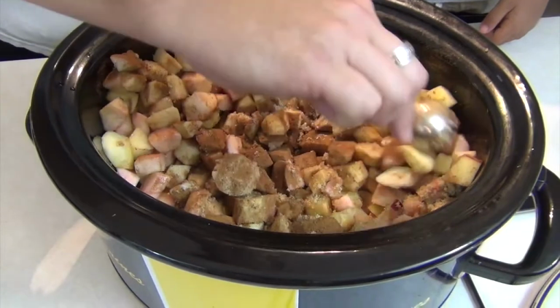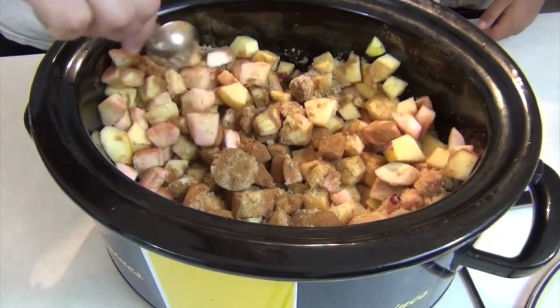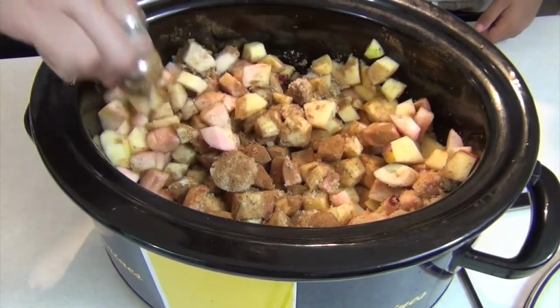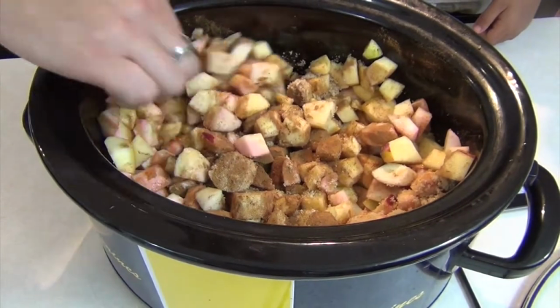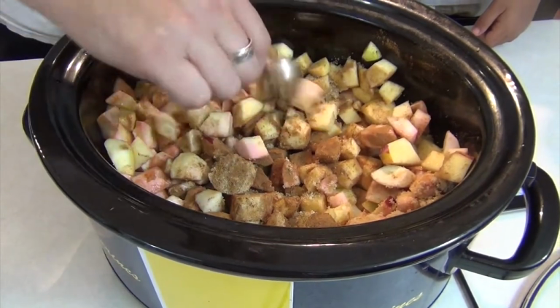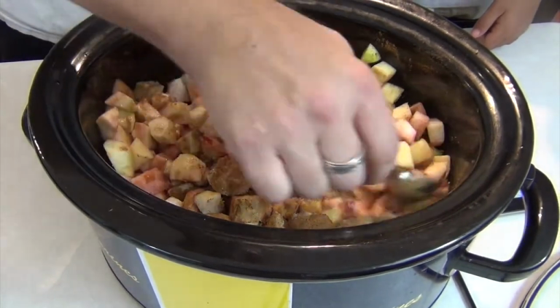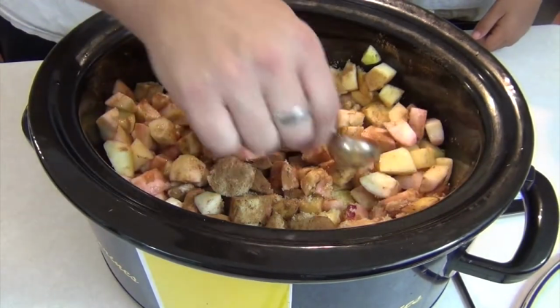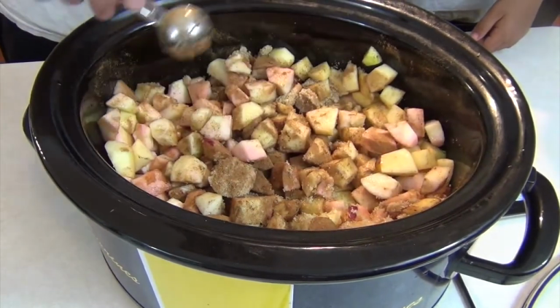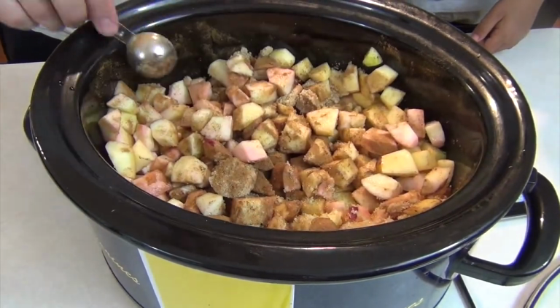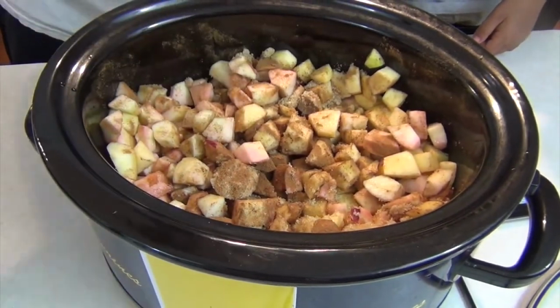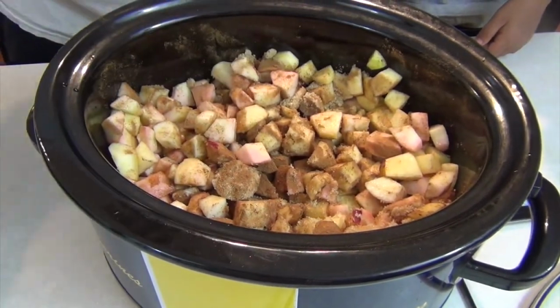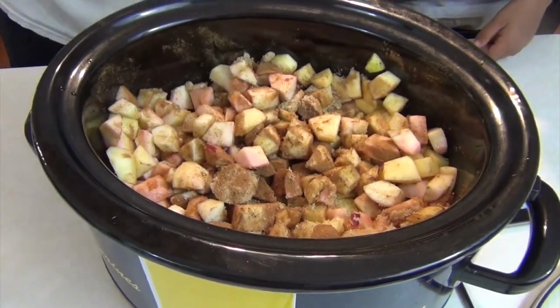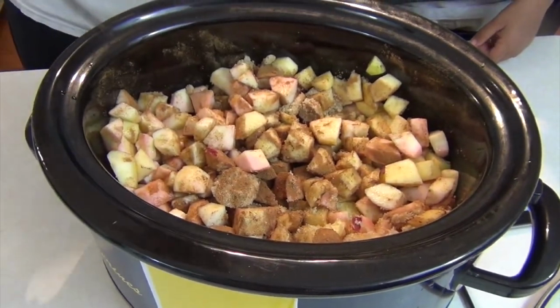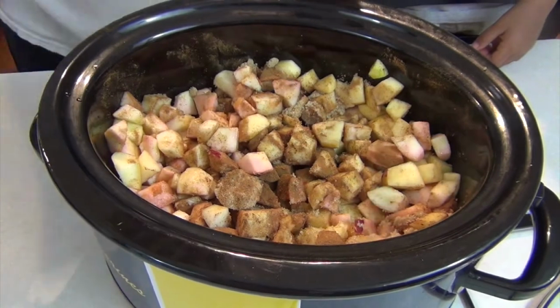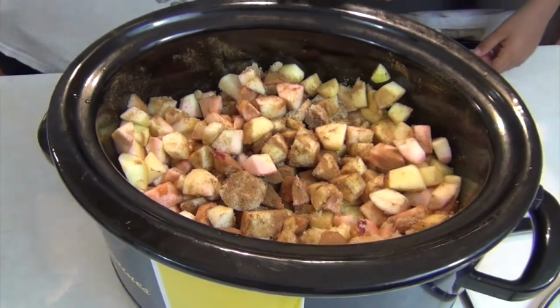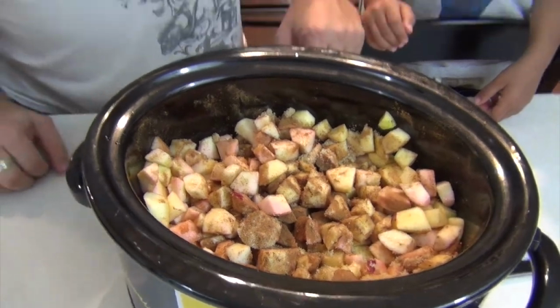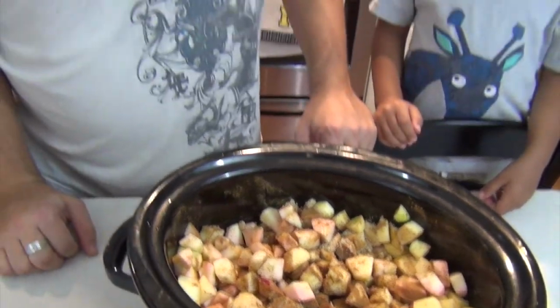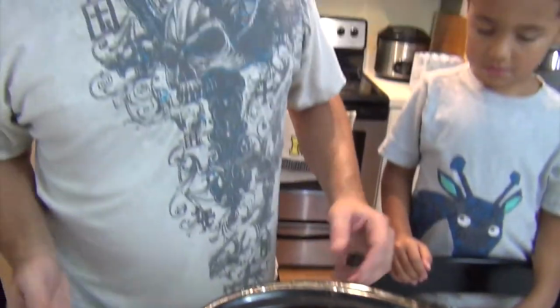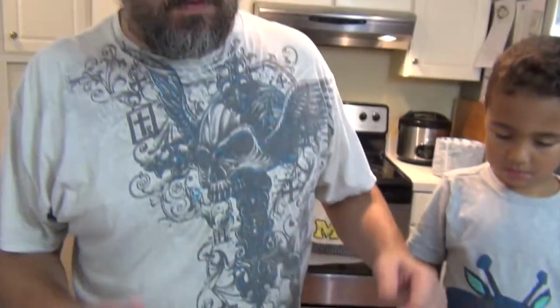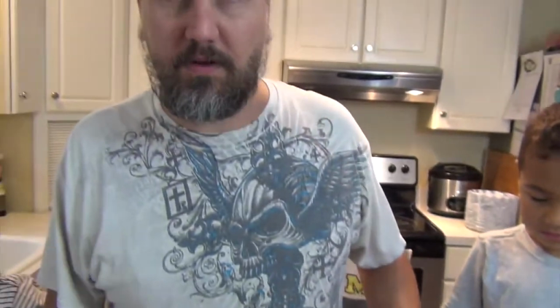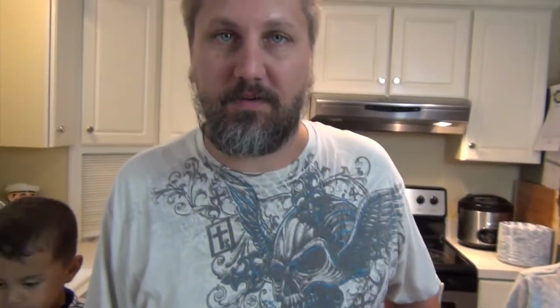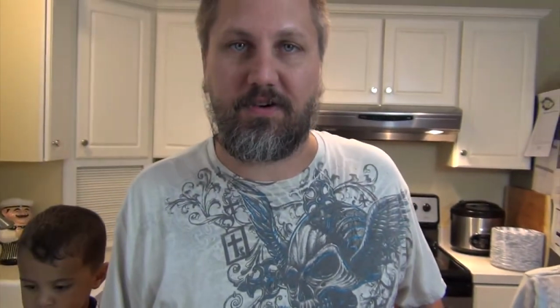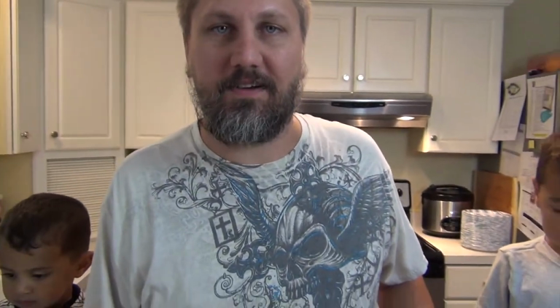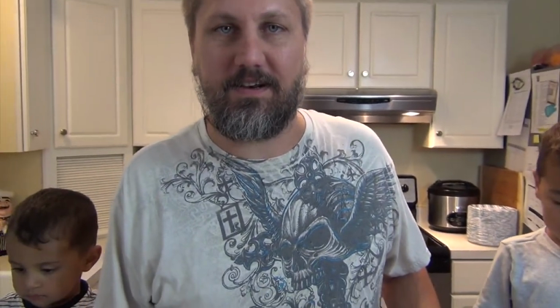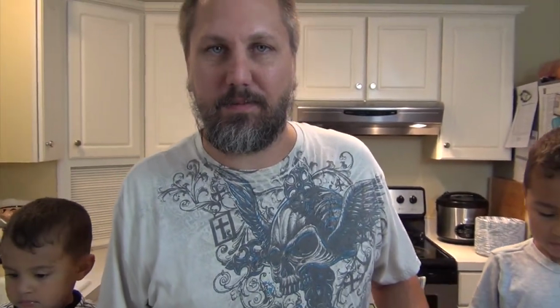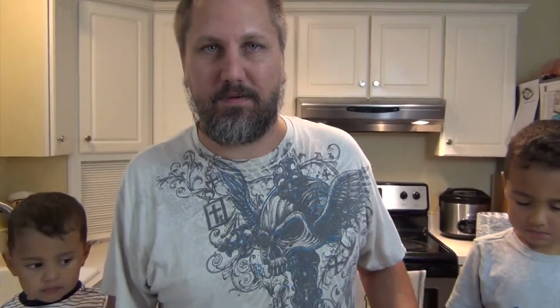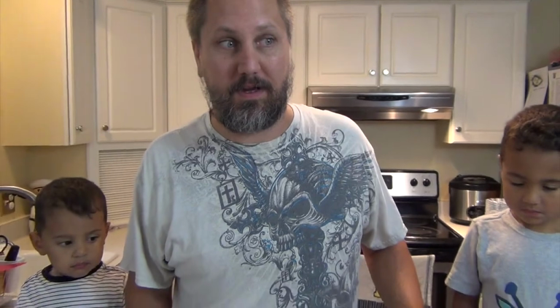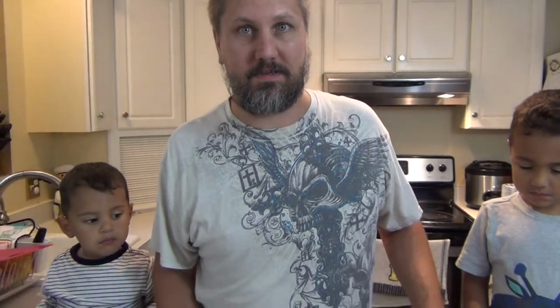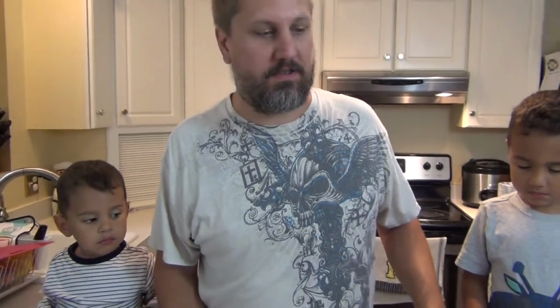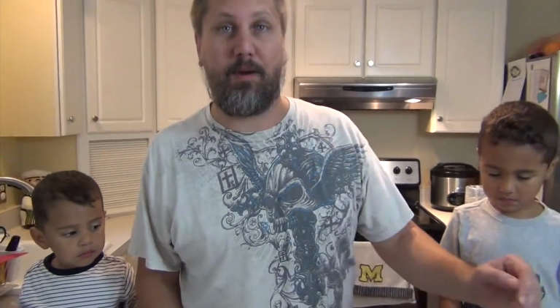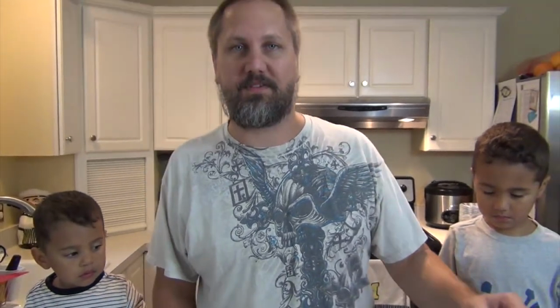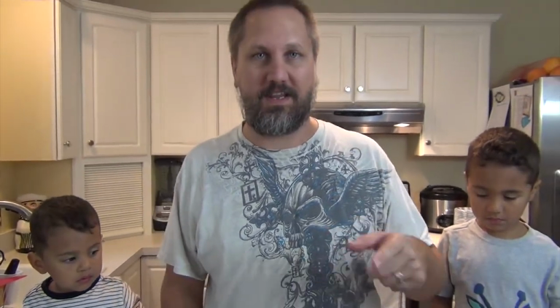That's it — six hours on low, or you can let it go the full eight if you want, if you're going off to work. When we come back, we'll see what it looks like once it's cooked down, and it will be a nice delicious applesauce. See you then.